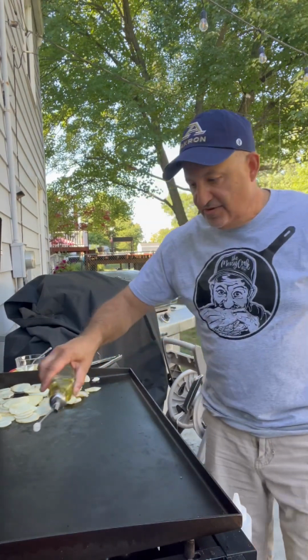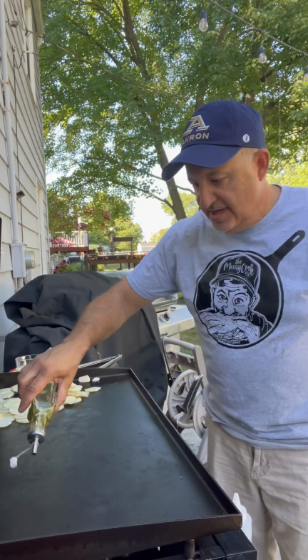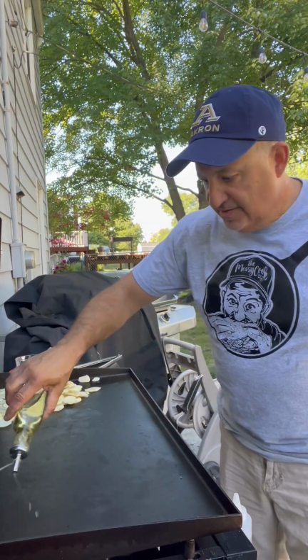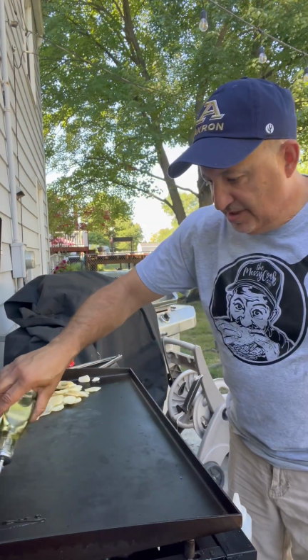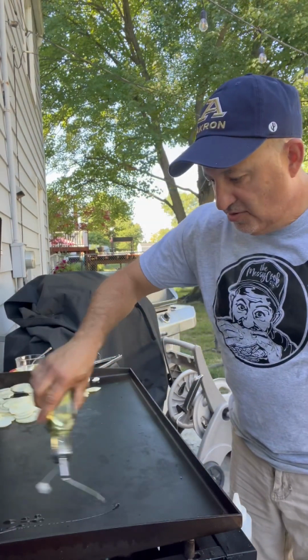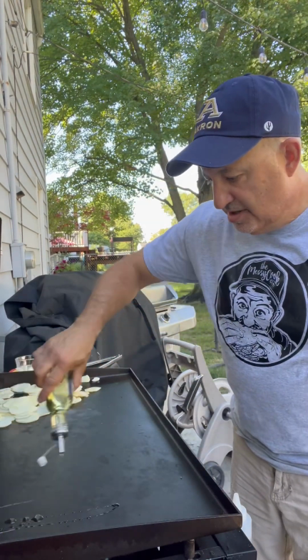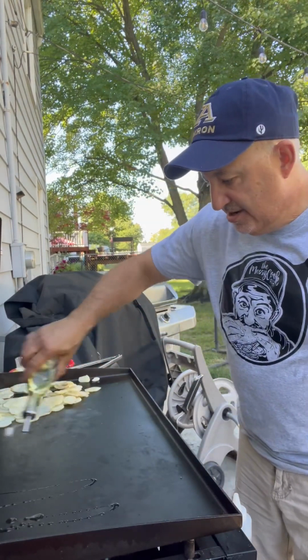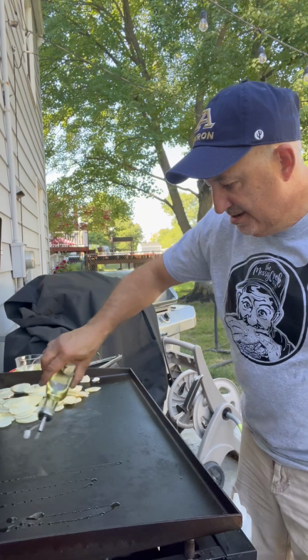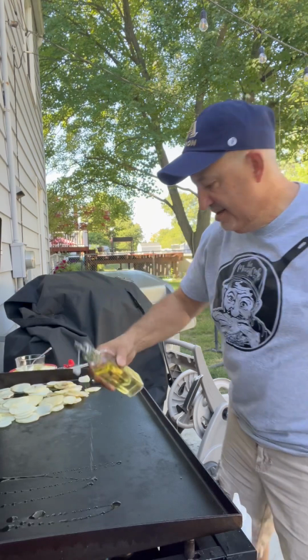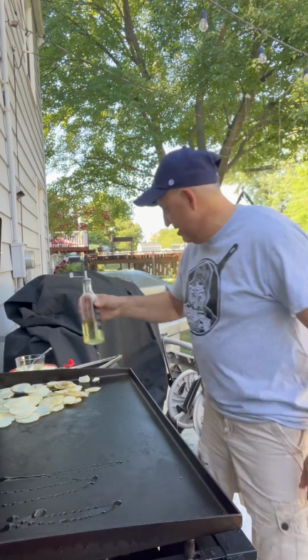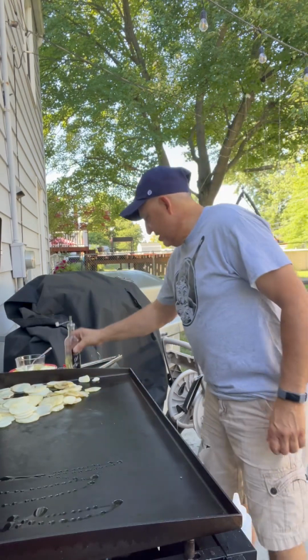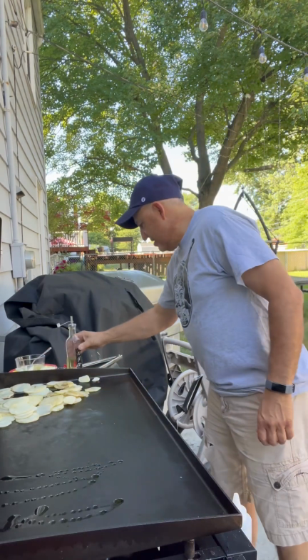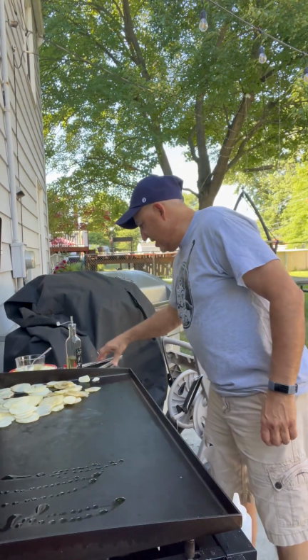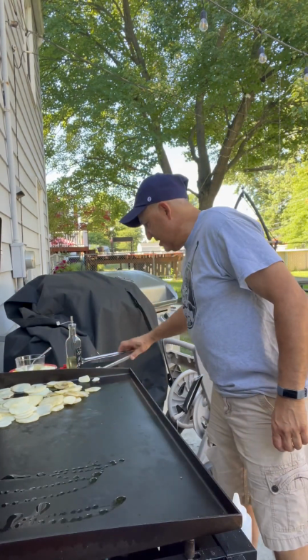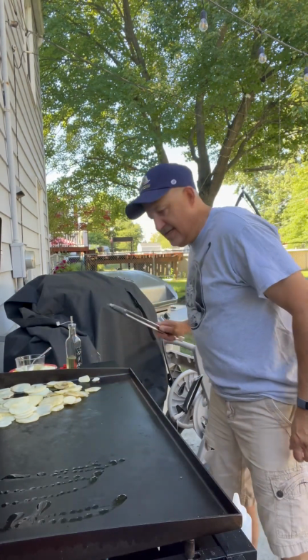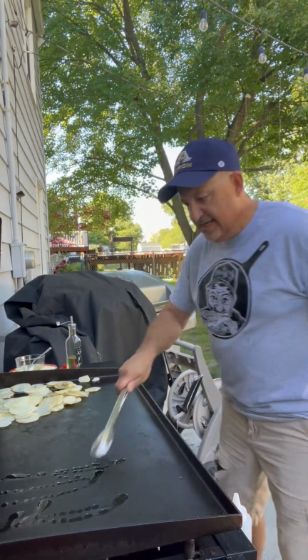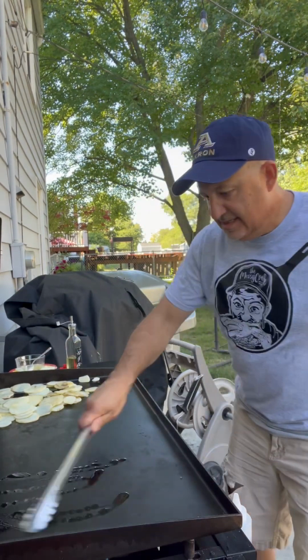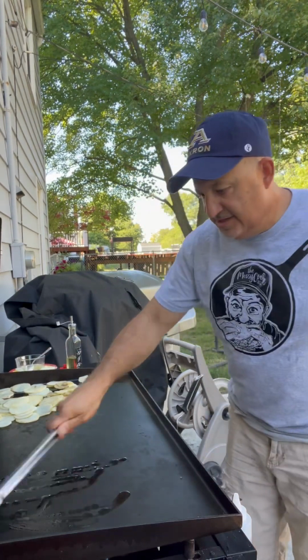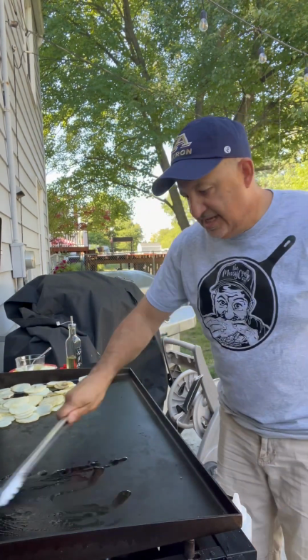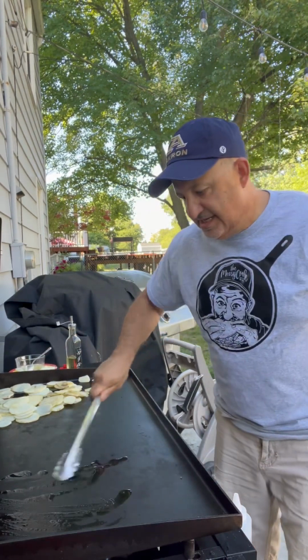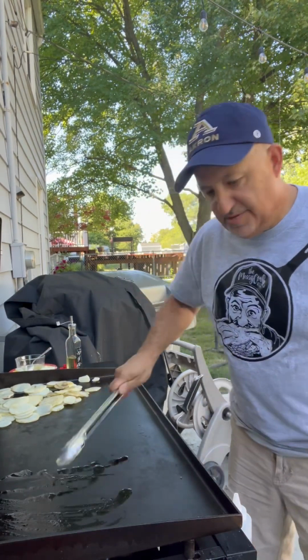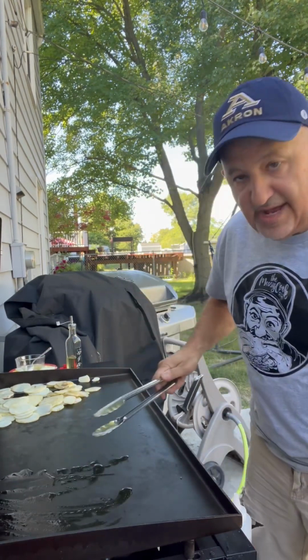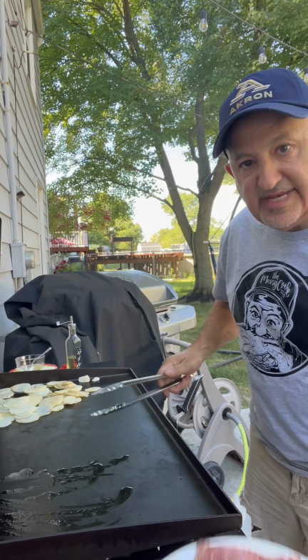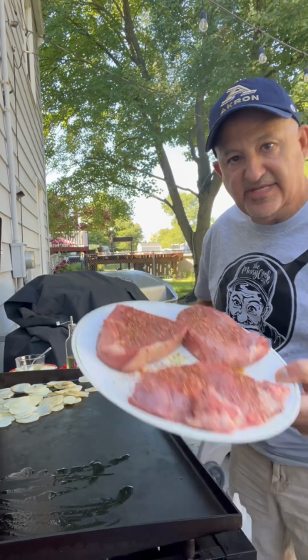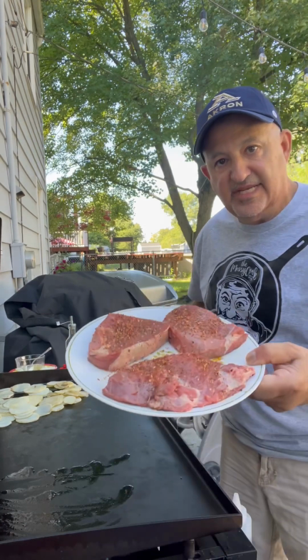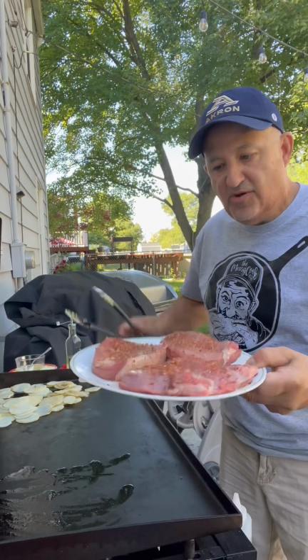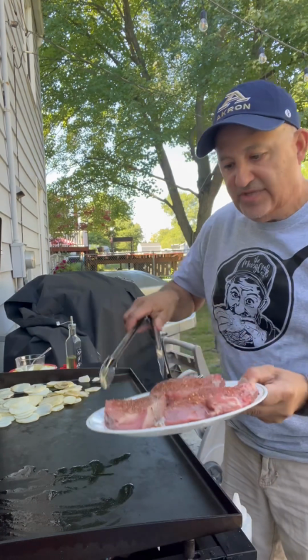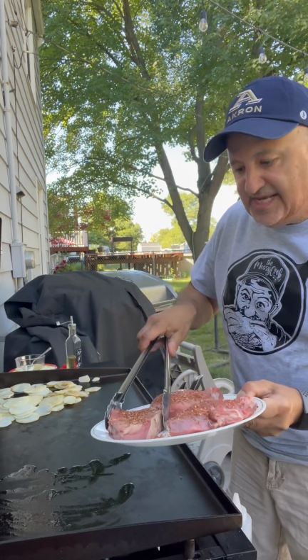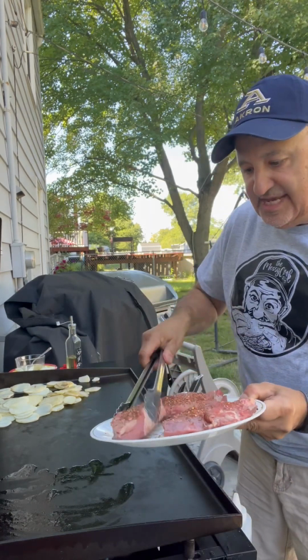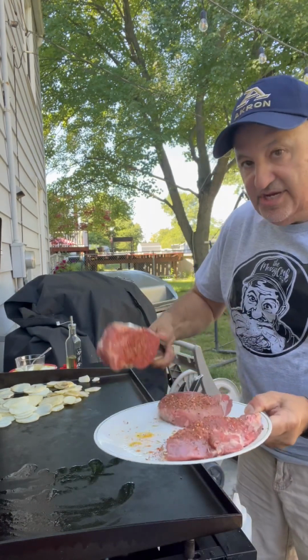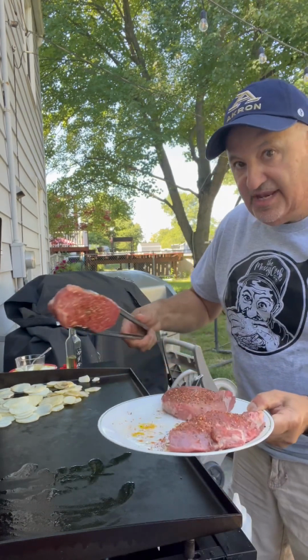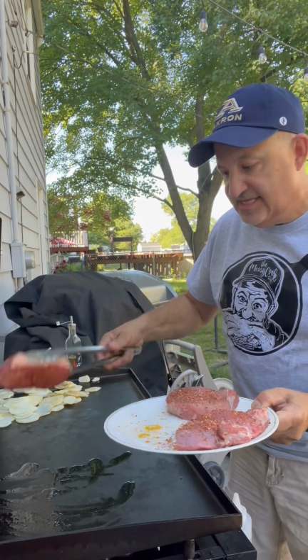We're going to put a little bit of oil on the griddle and make sure it's nice and spread around. We're going to take our seasoned, oiled steaks — you should hear that nice sizzle.